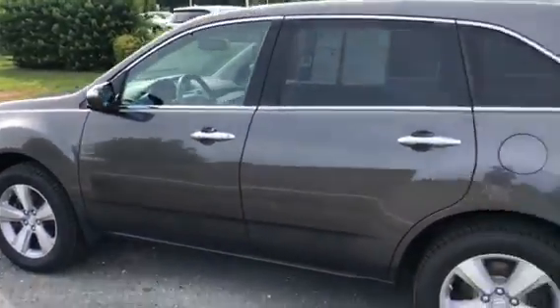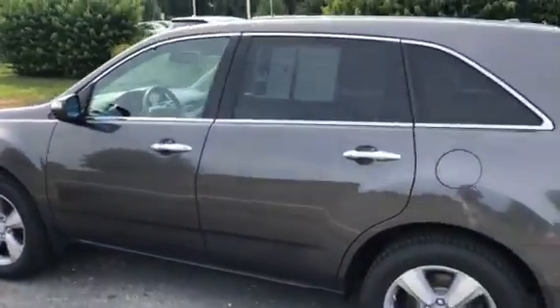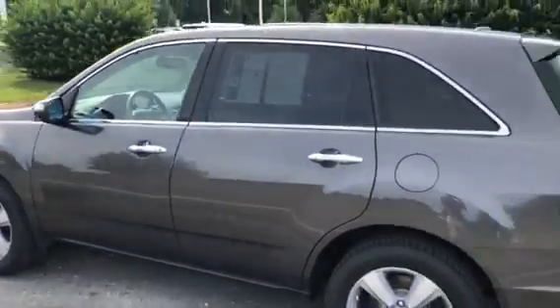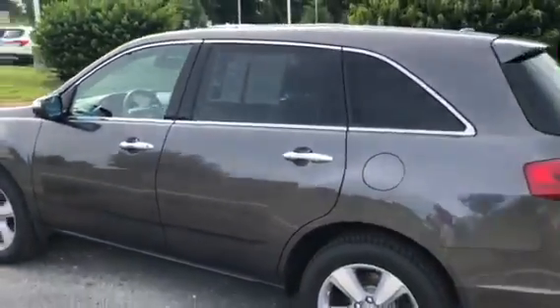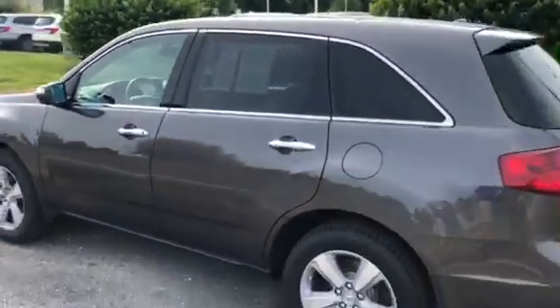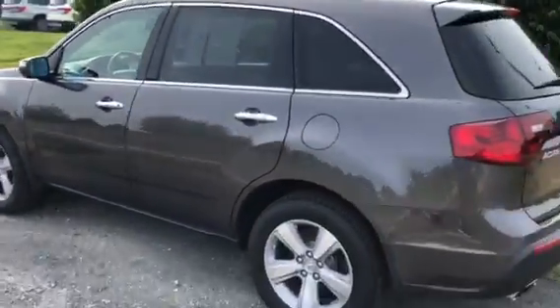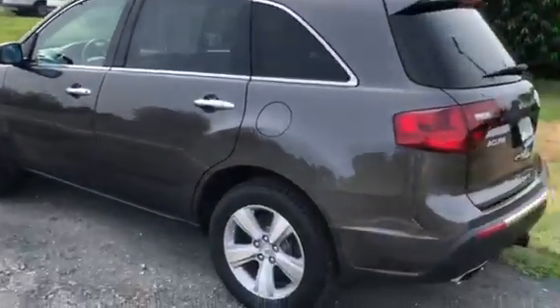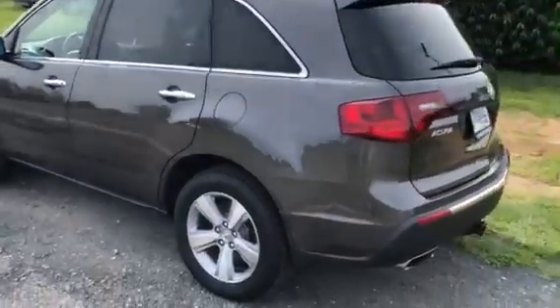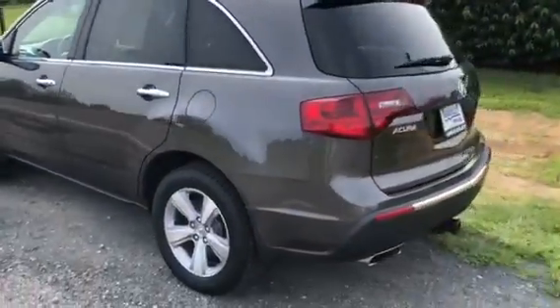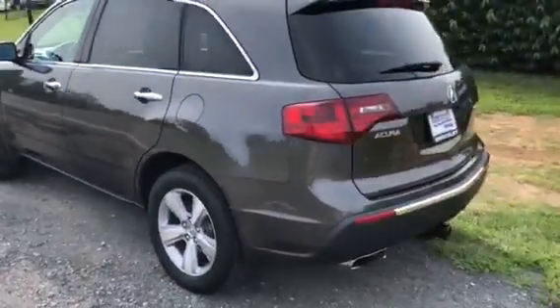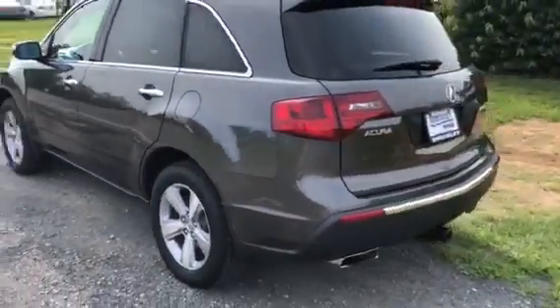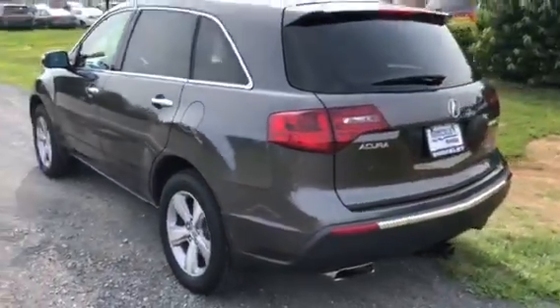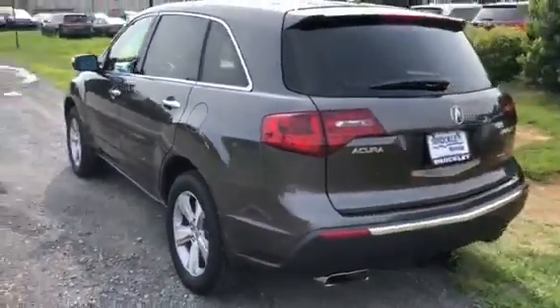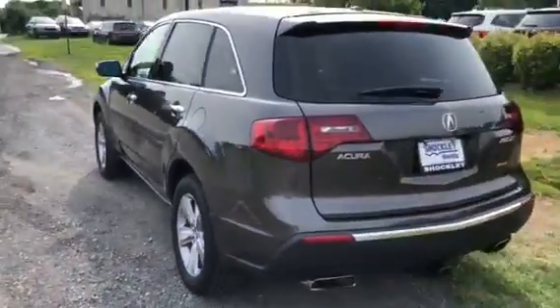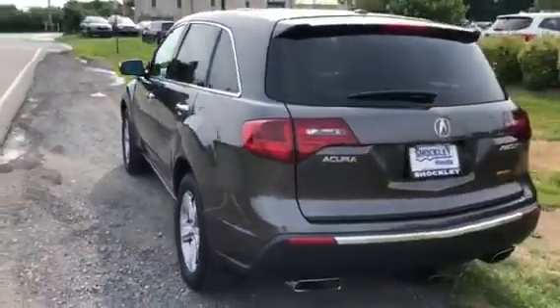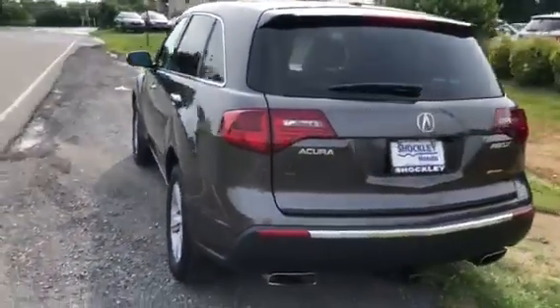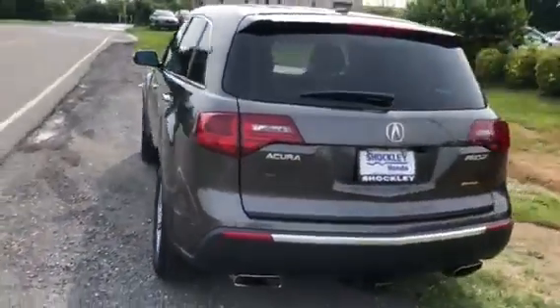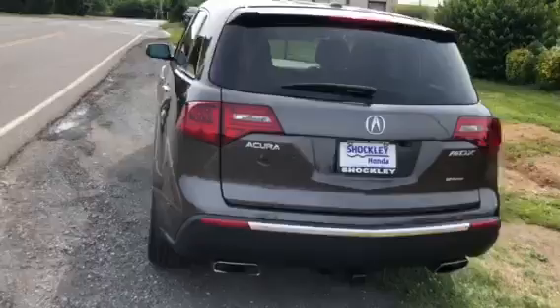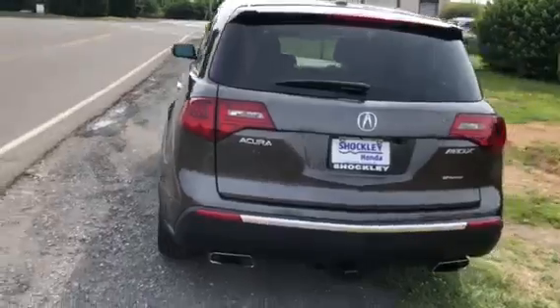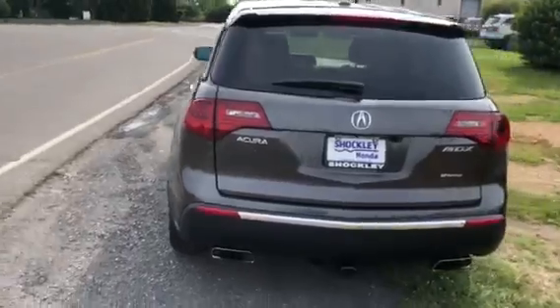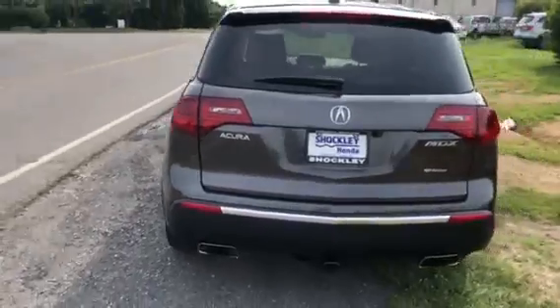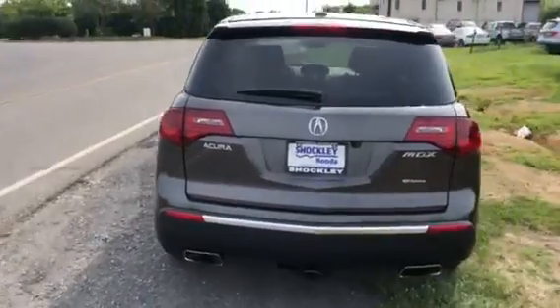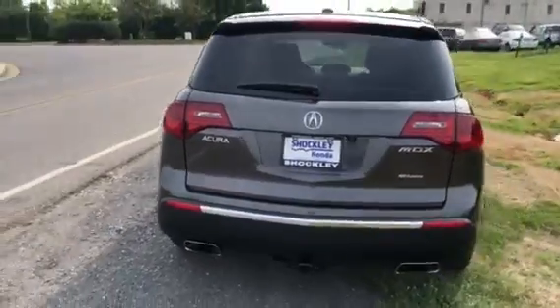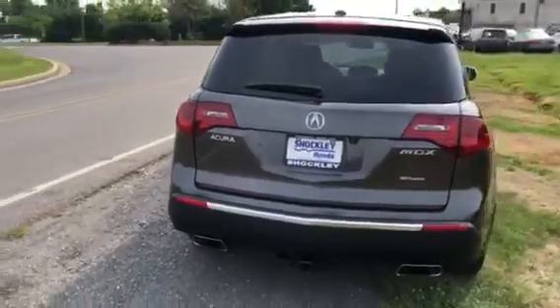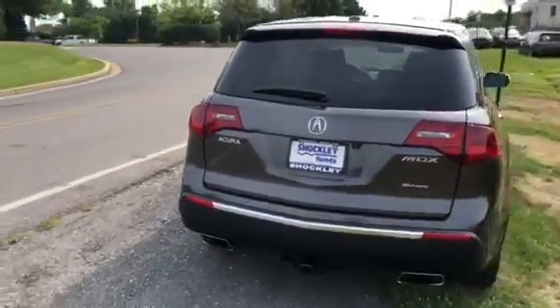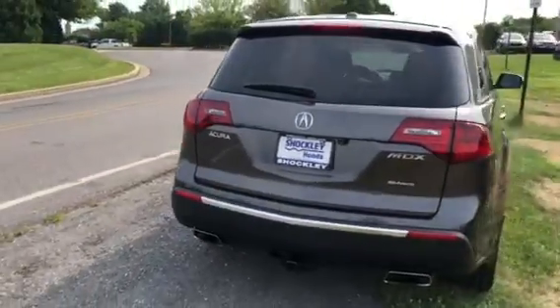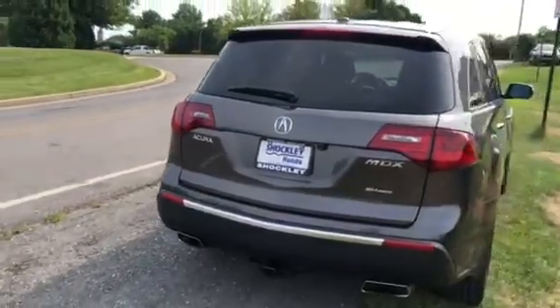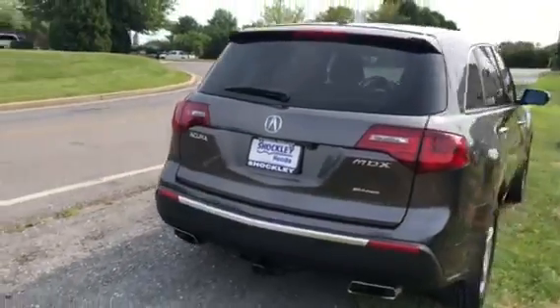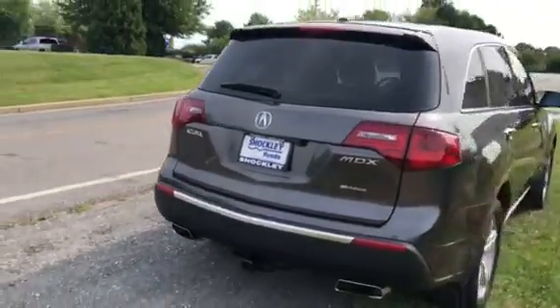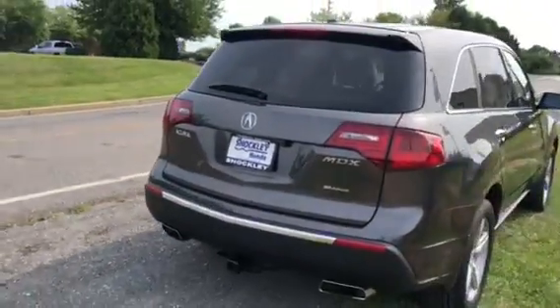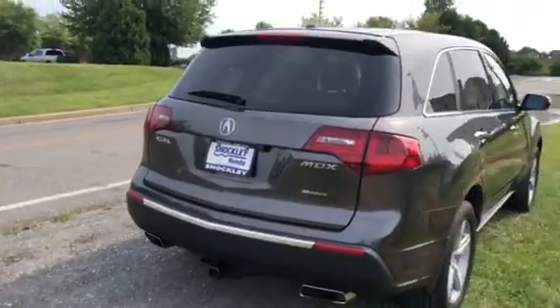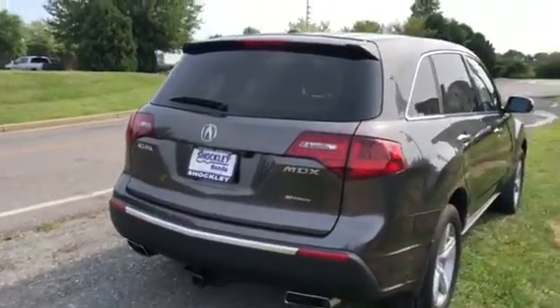This vehicle is in great shape. The gray paint shines very nicely — no dinks or scrapes all throughout the vehicle.